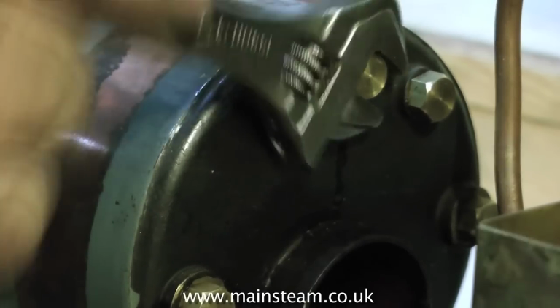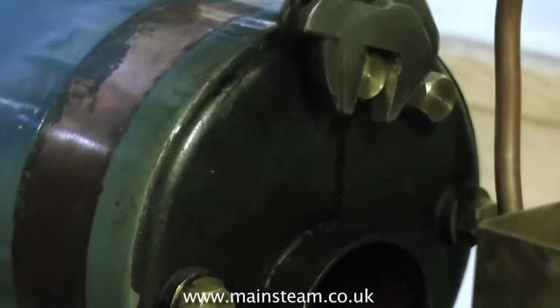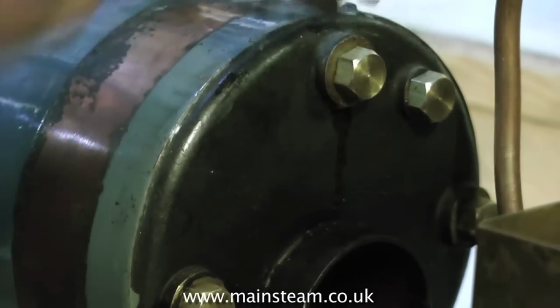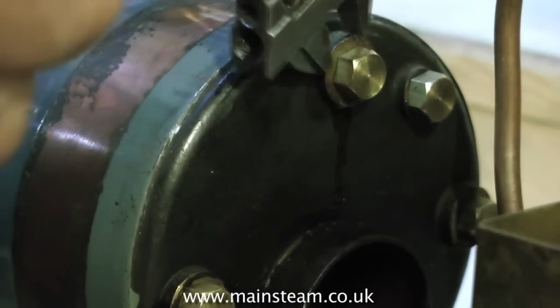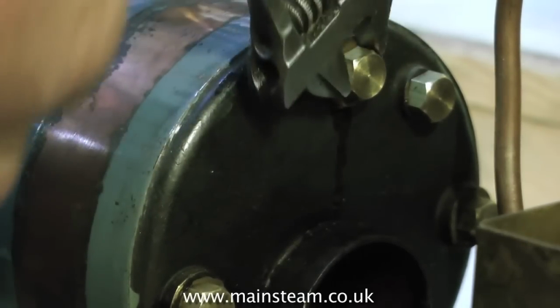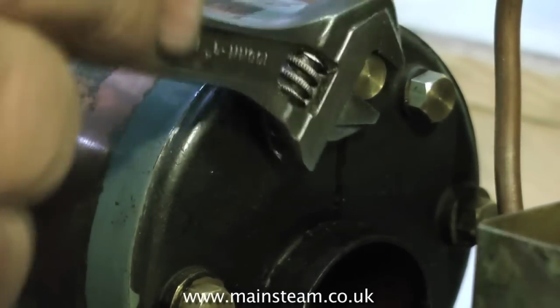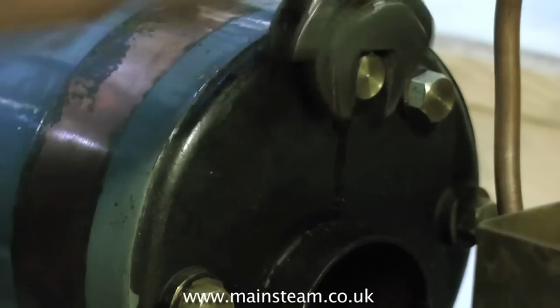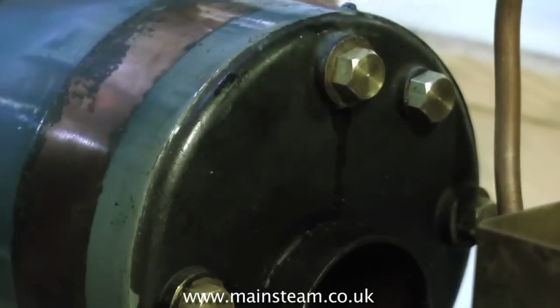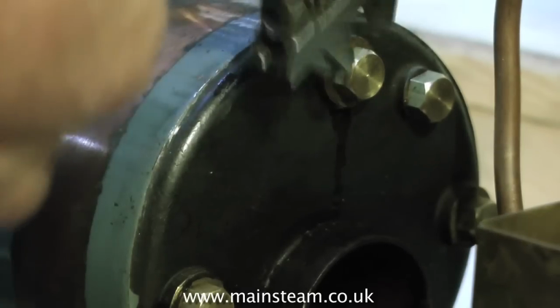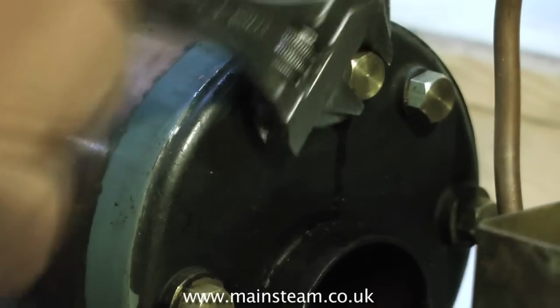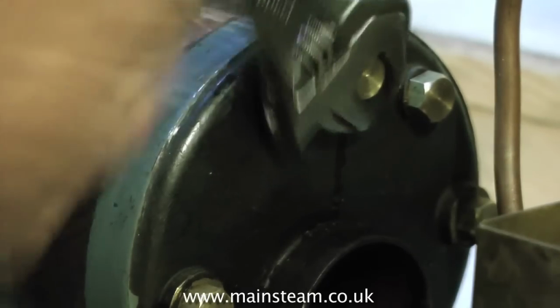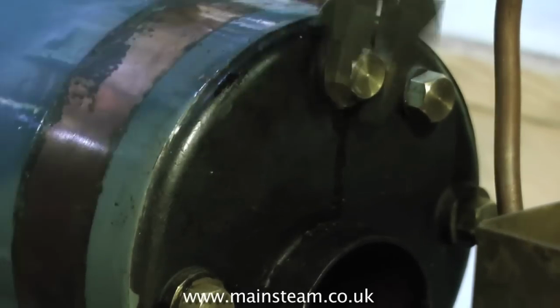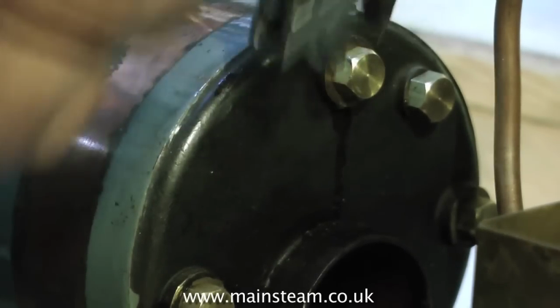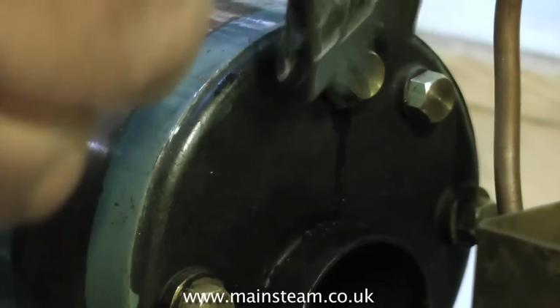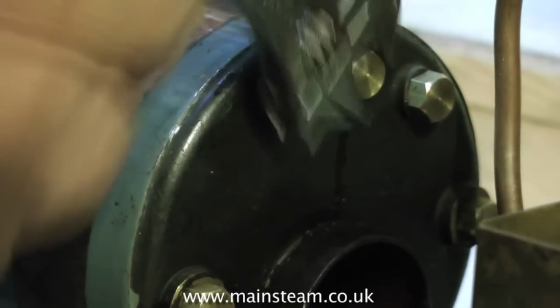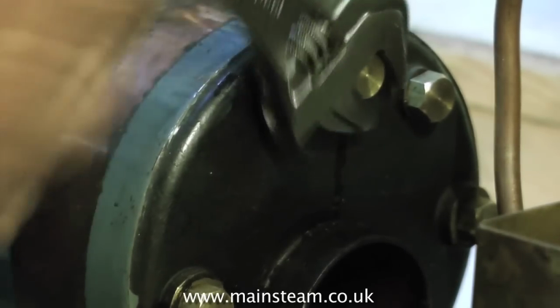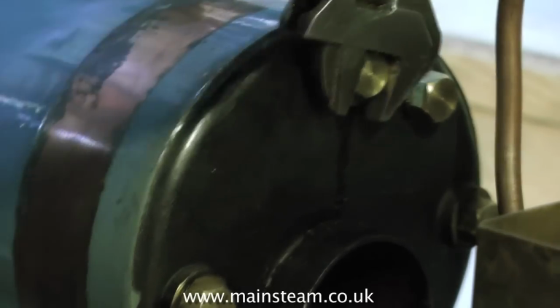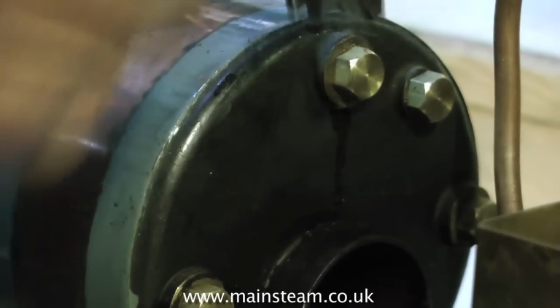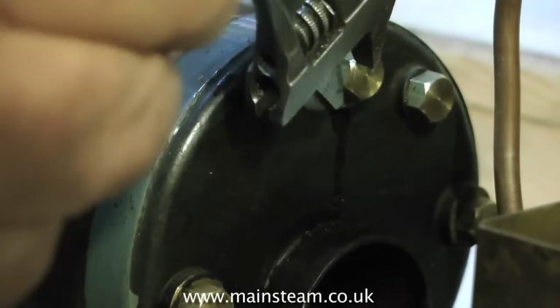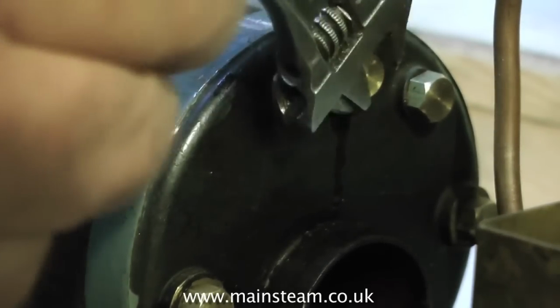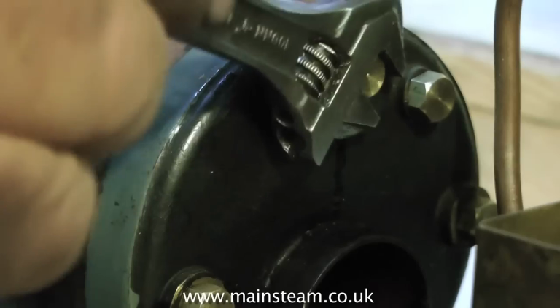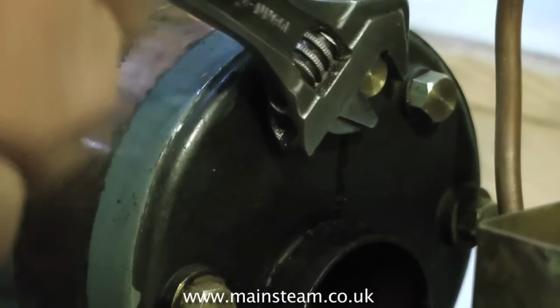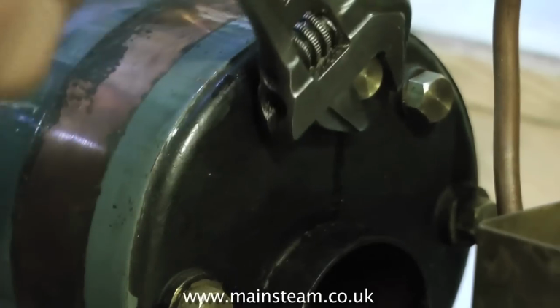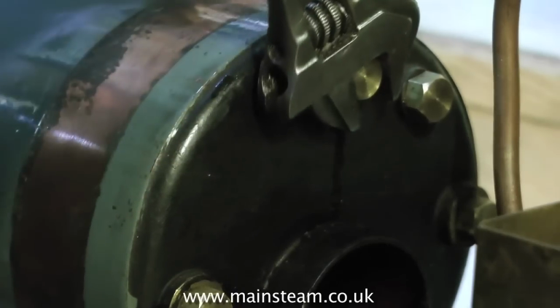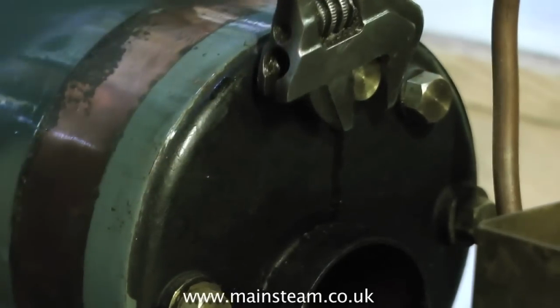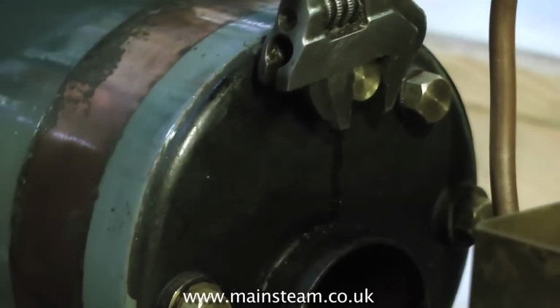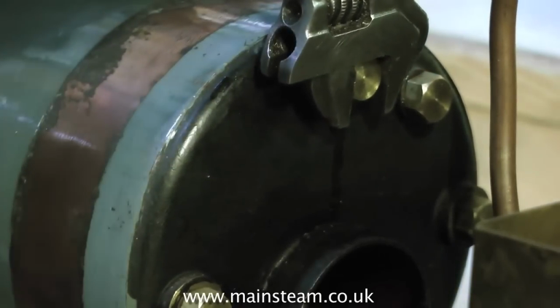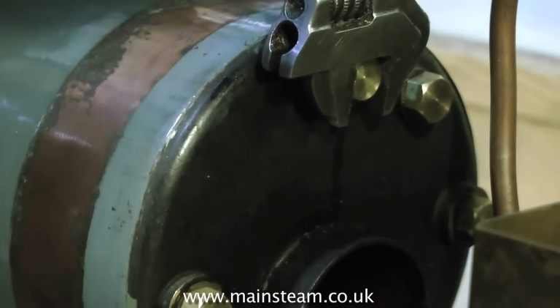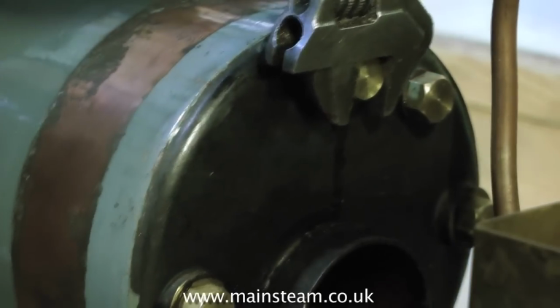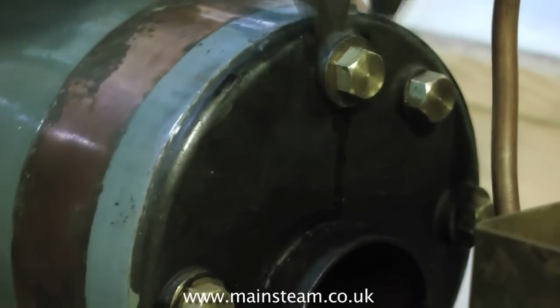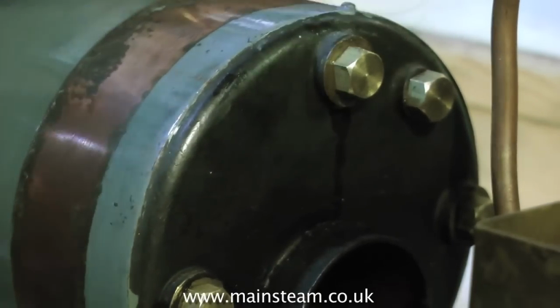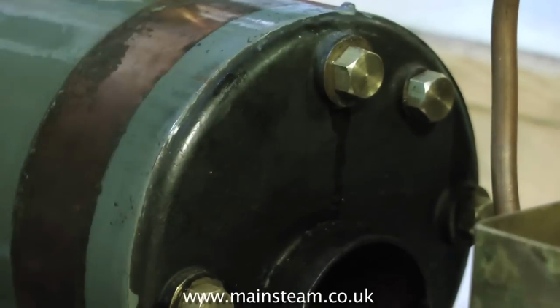A little bit of air is not too much of a problem — it's not going to do a great deal of damage. With the final blanking plug fitted, now it's time to pump up the boiler.